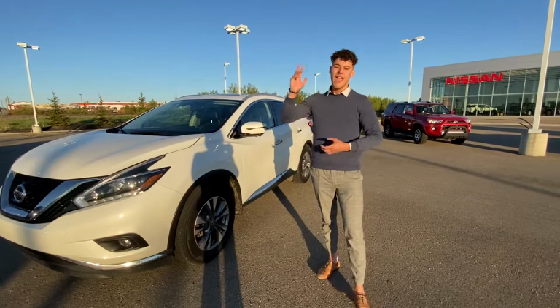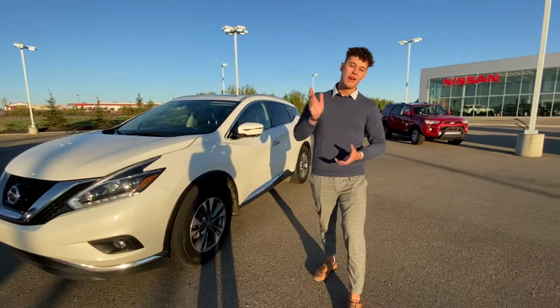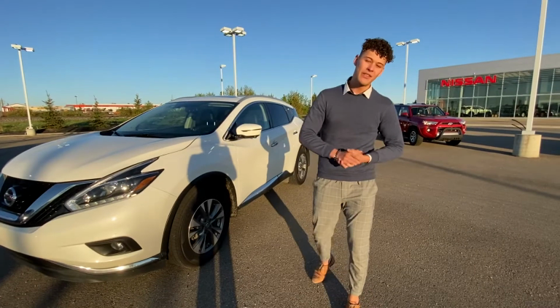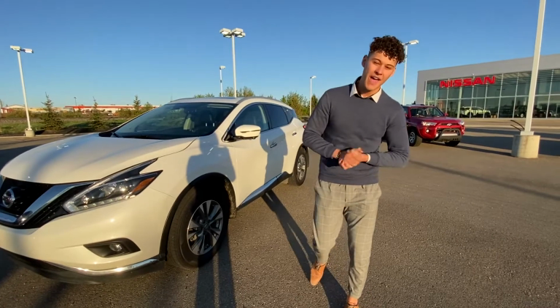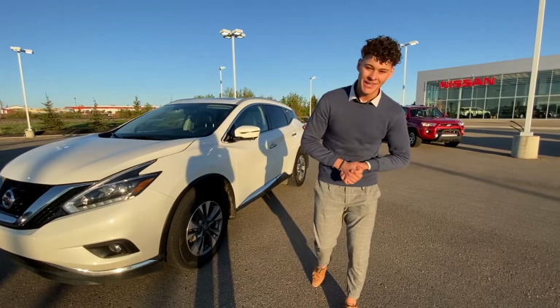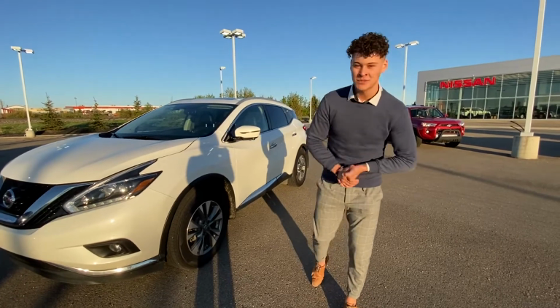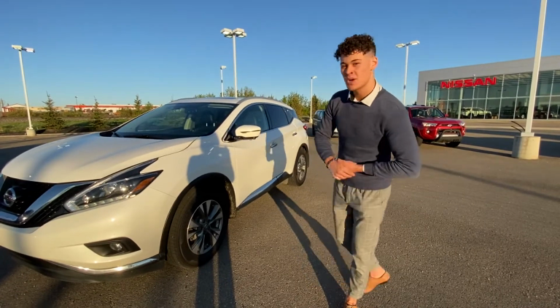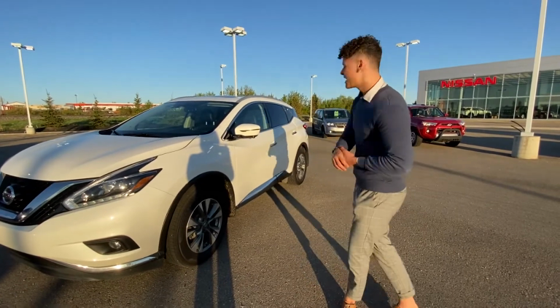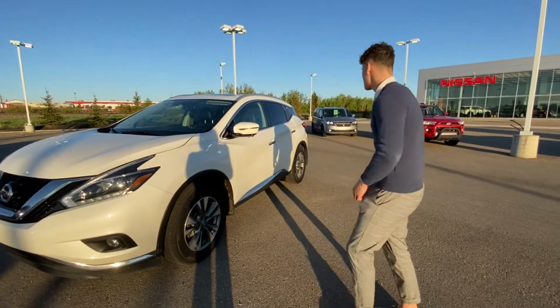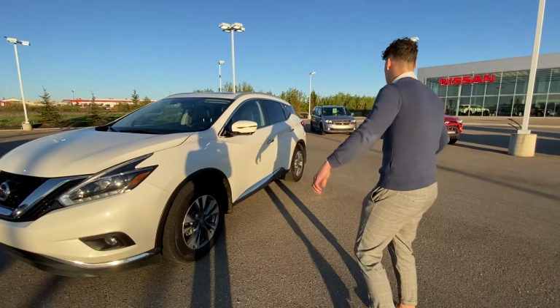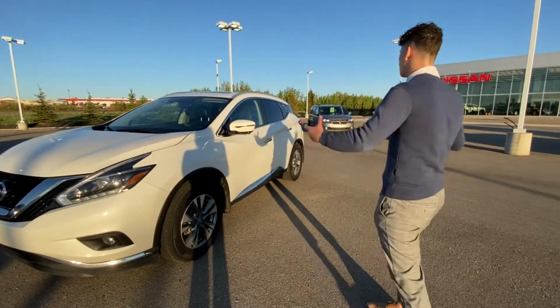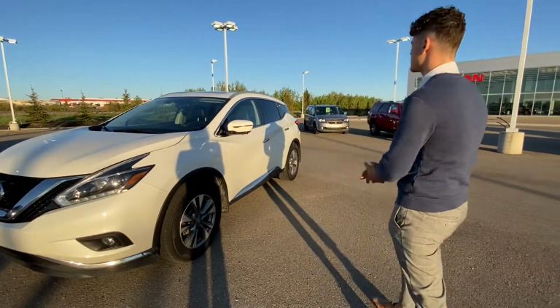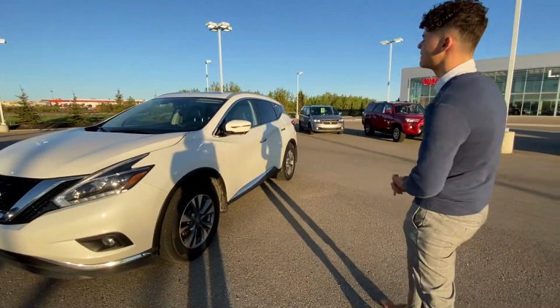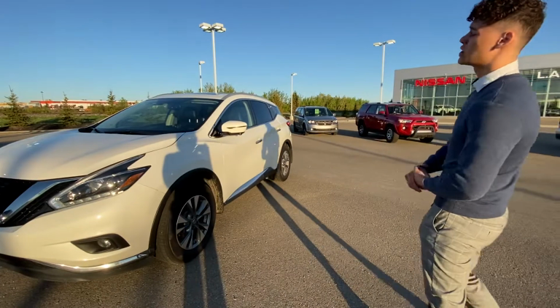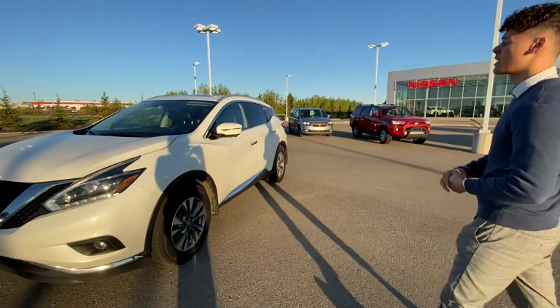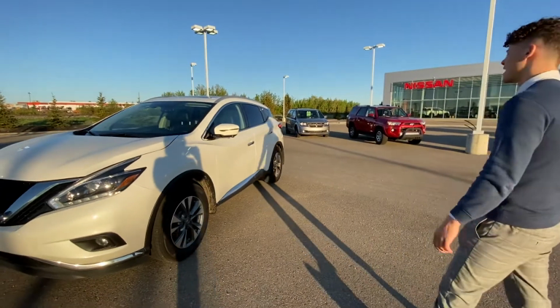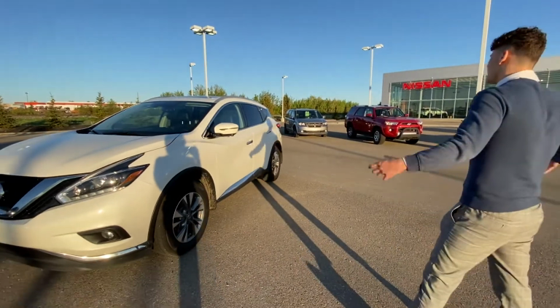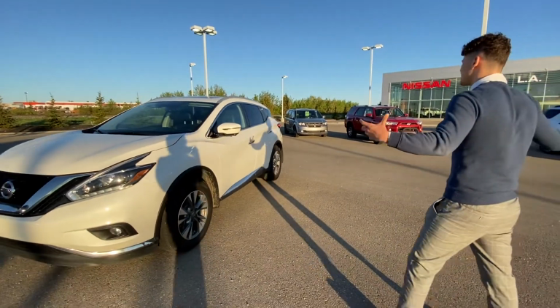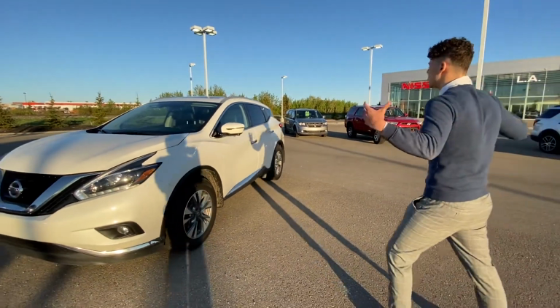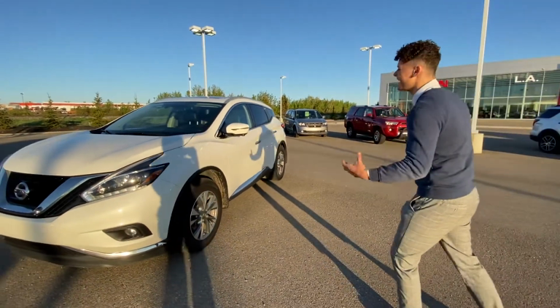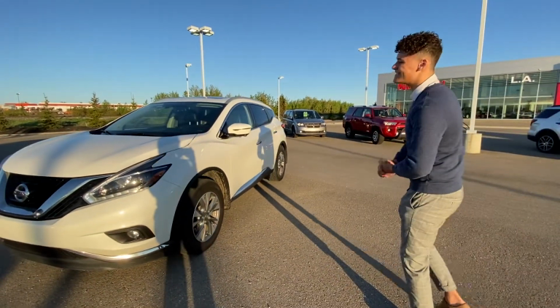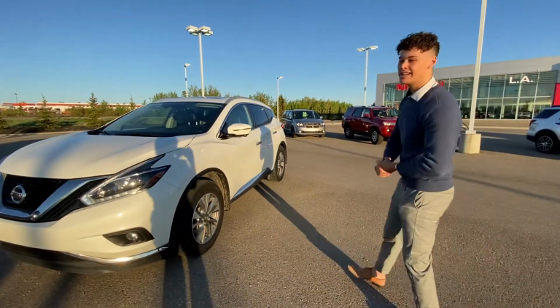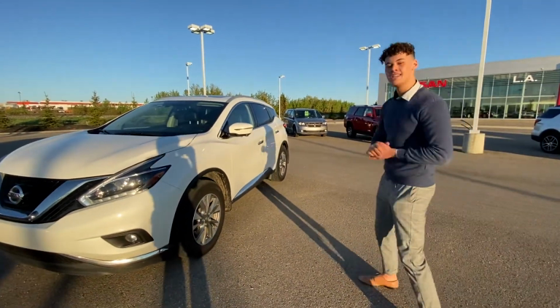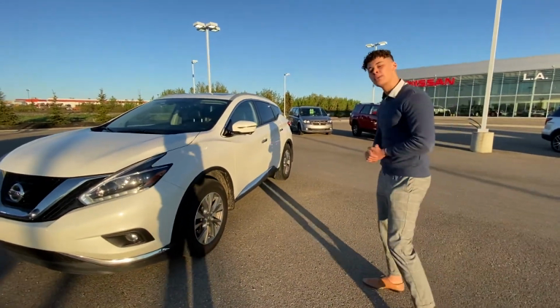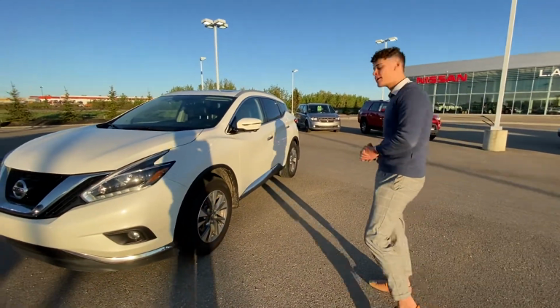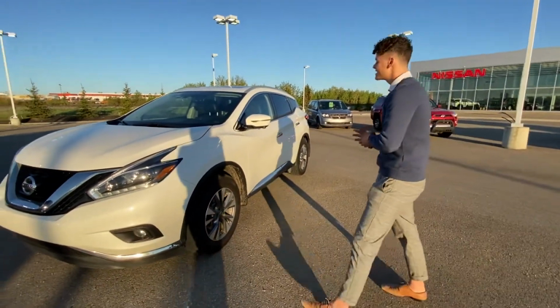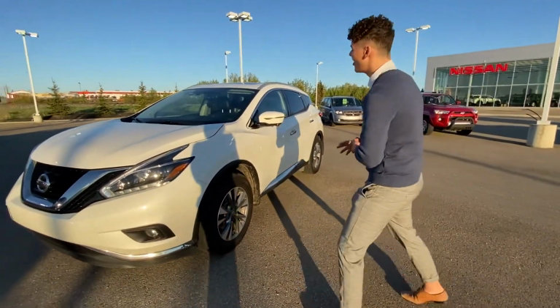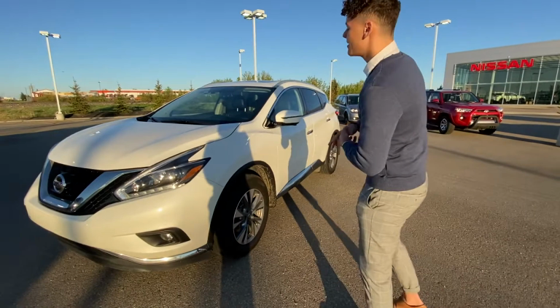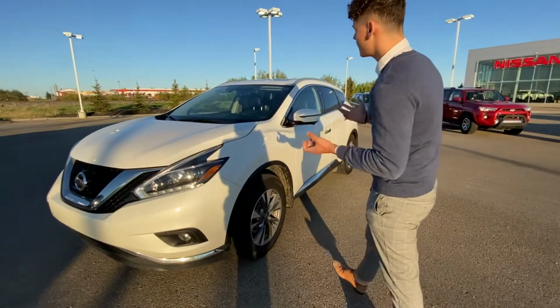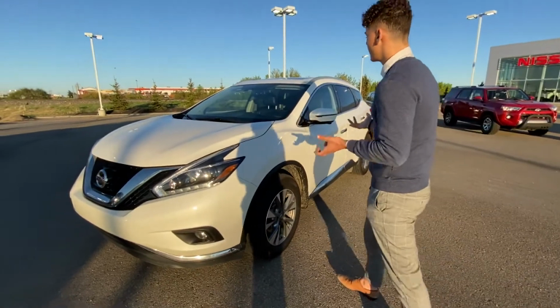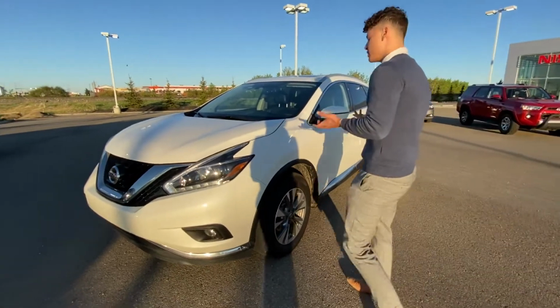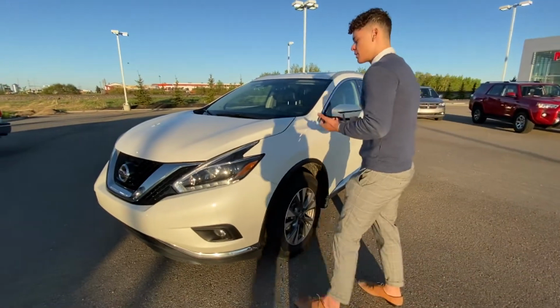Hey there, Riley here with LA Nissan. I just wanted to take a quick second to show you this beautiful option I have for you here on our lot. This is our 2018 Nissan Murano SL. Let me tell you a little bit about this beautiful Murano.